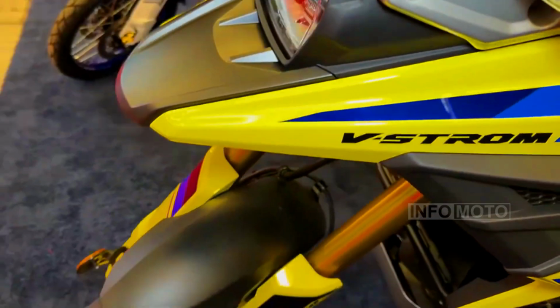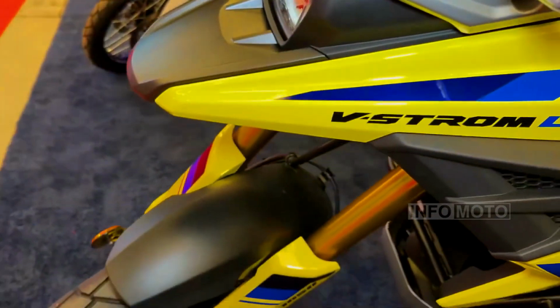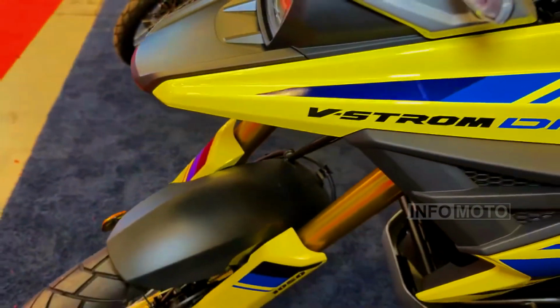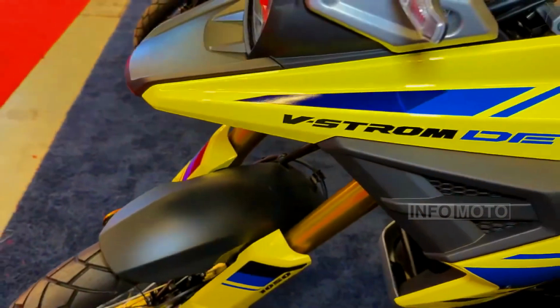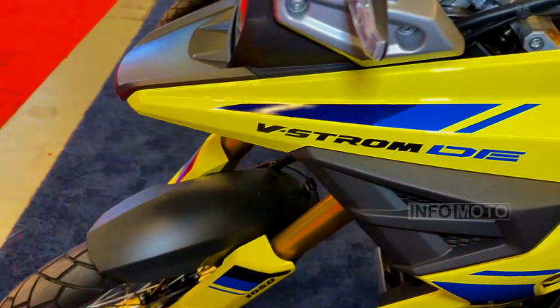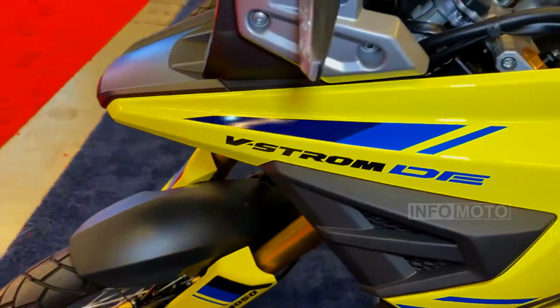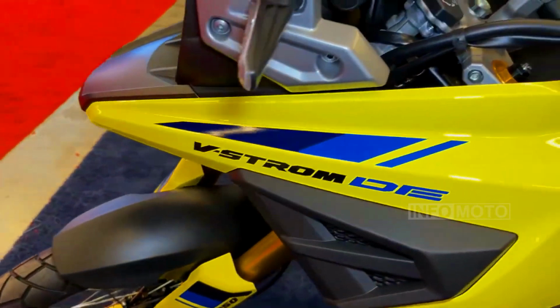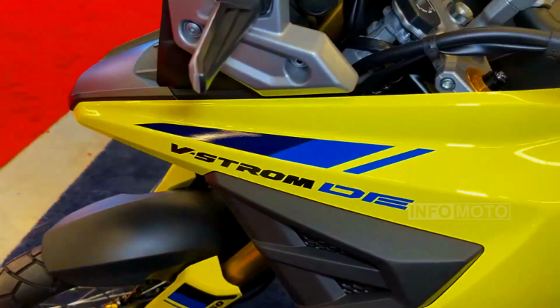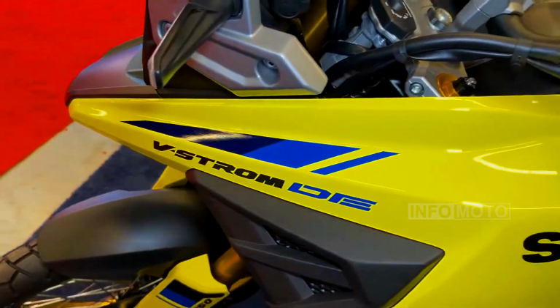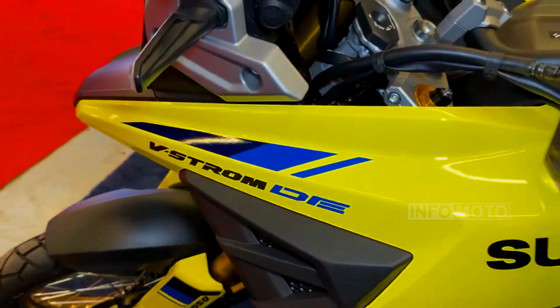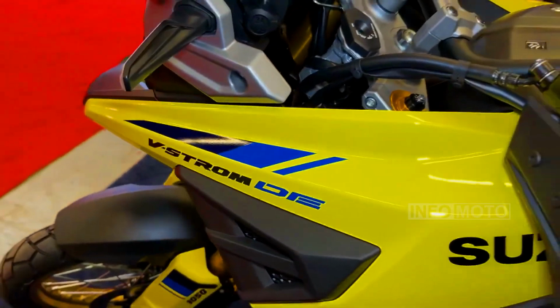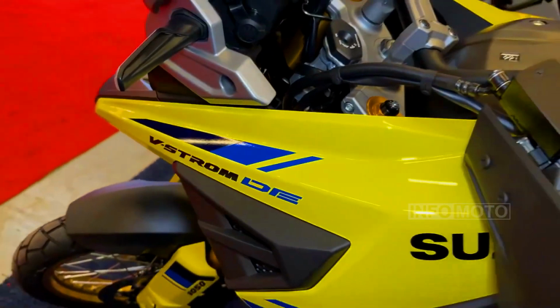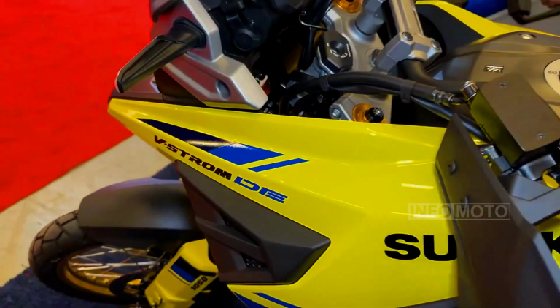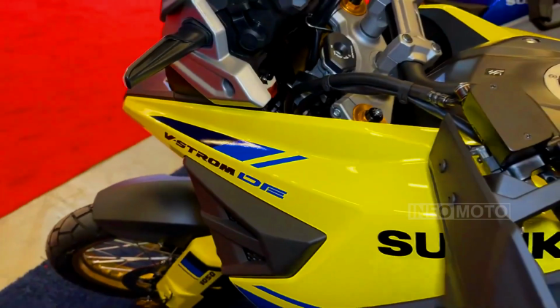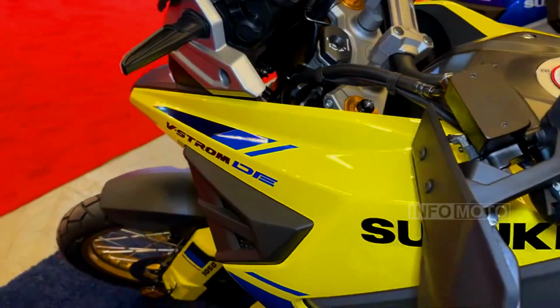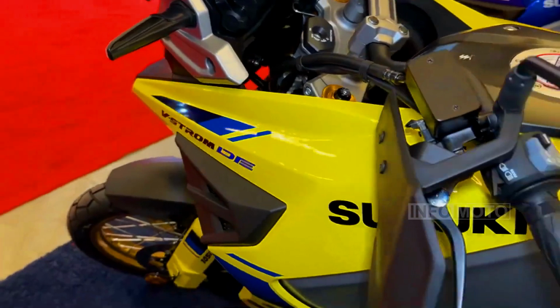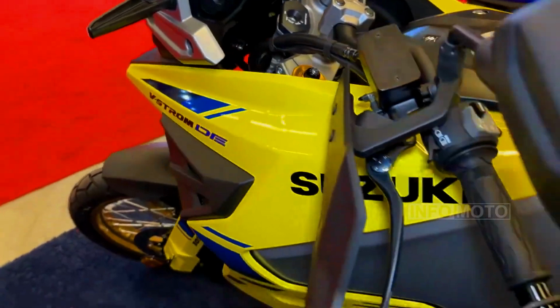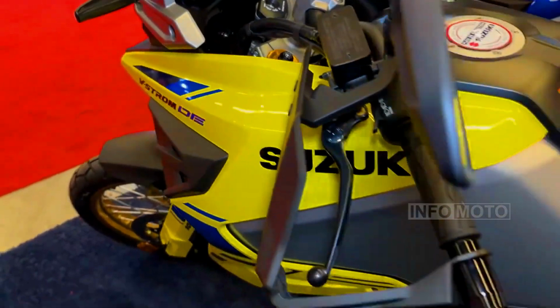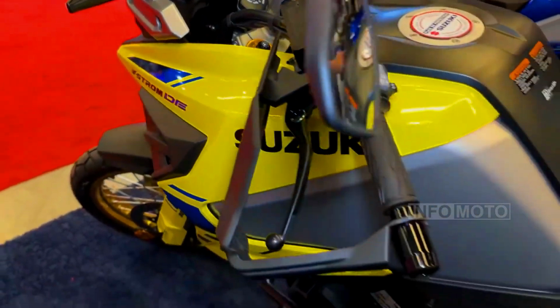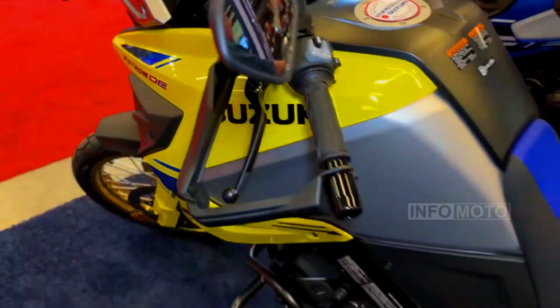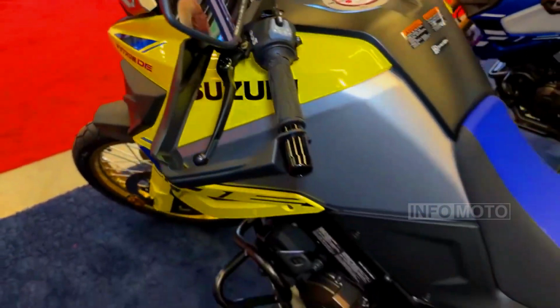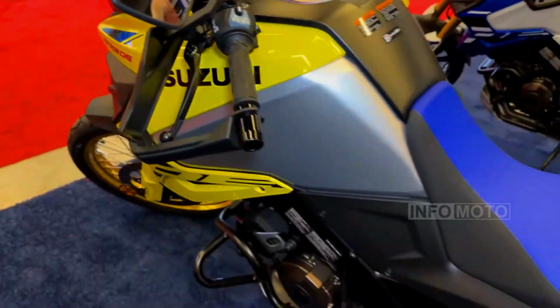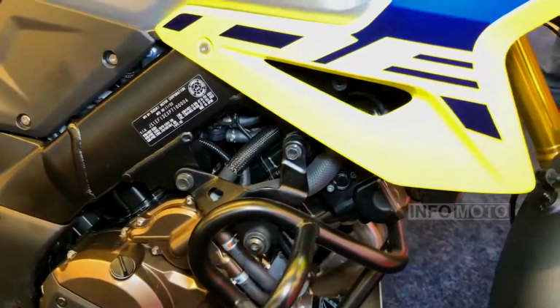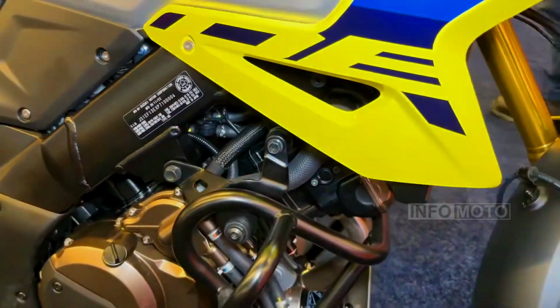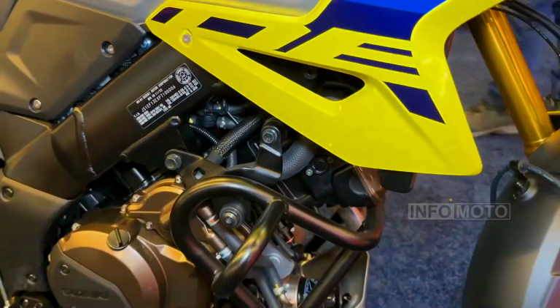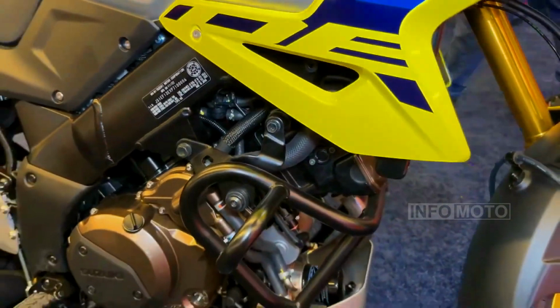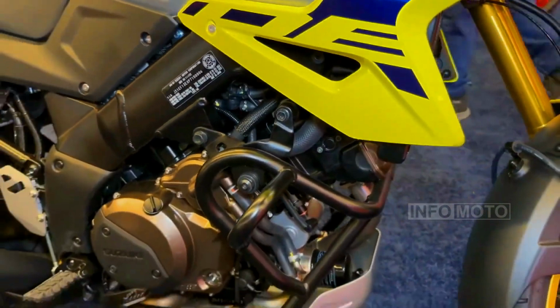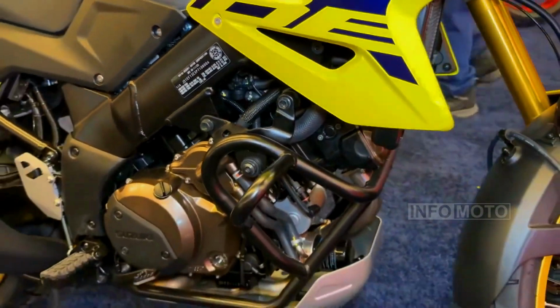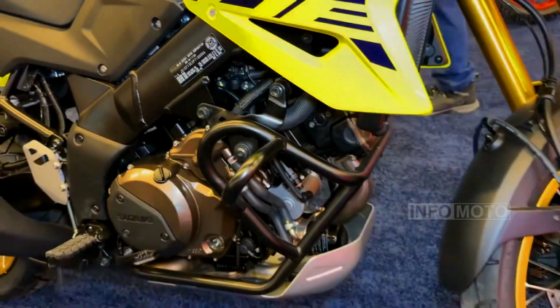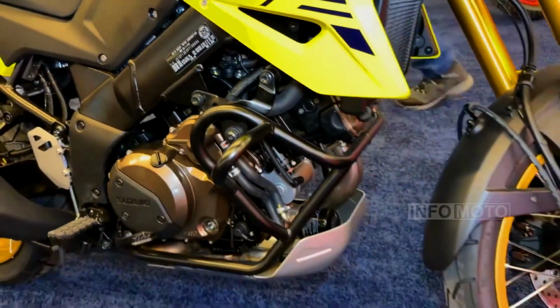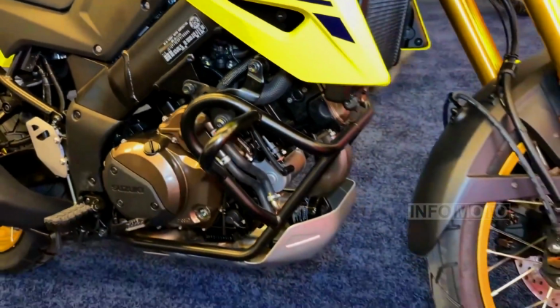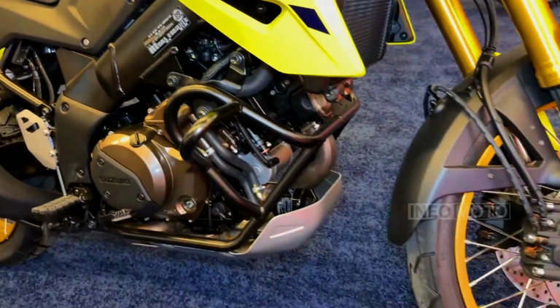The V-Strom 1050 comes in three variants: the base model, the 1050 DE, and the 1050 DE Adventure model, catering to different riding preferences and needs.